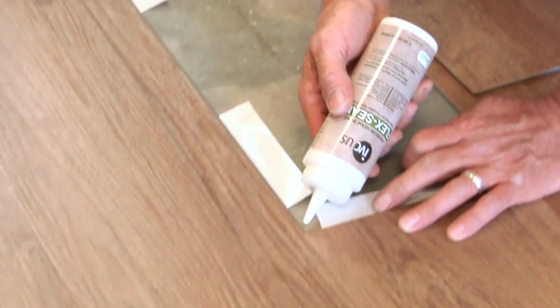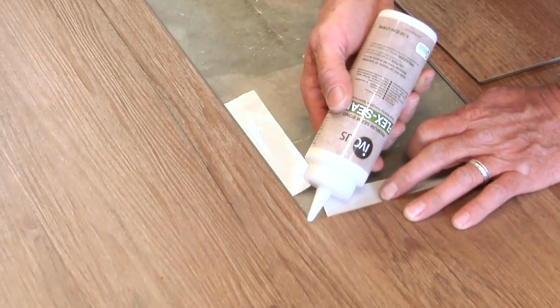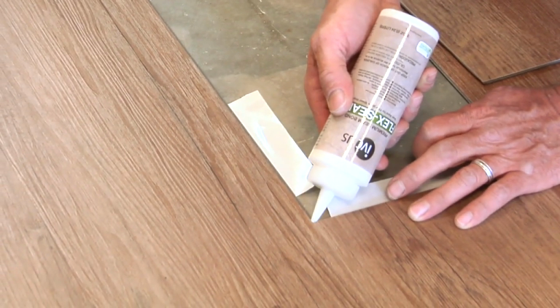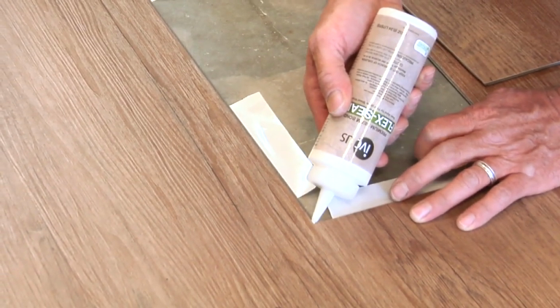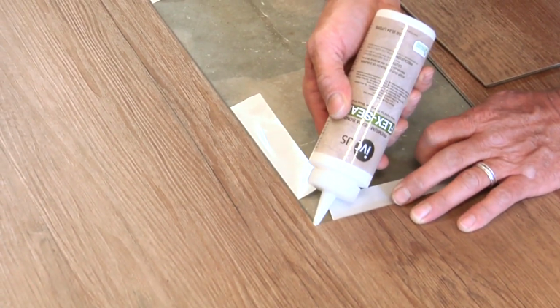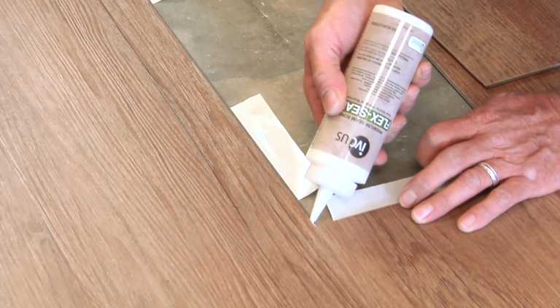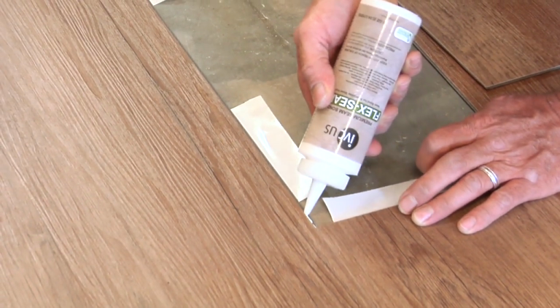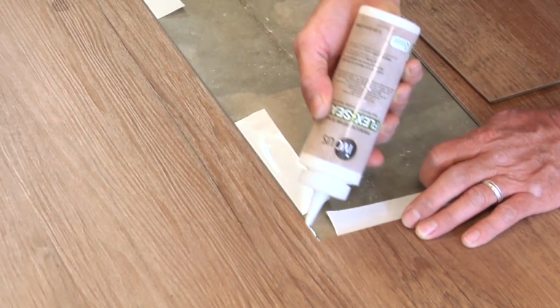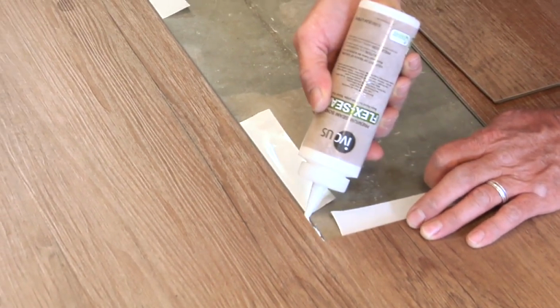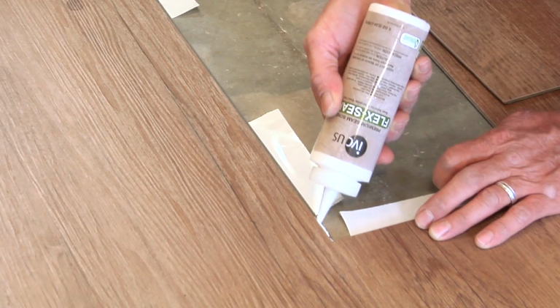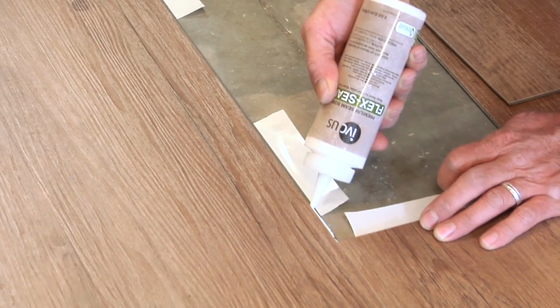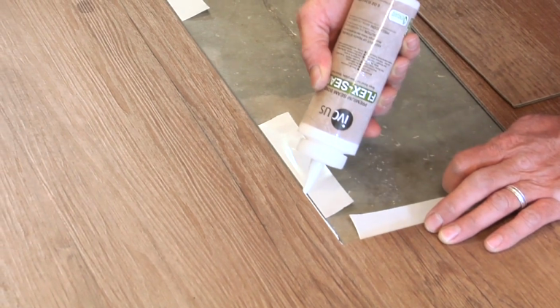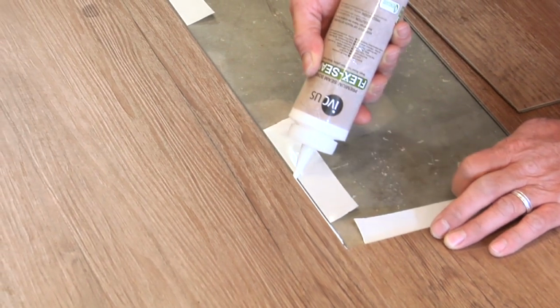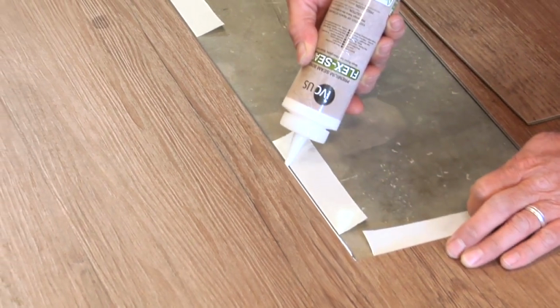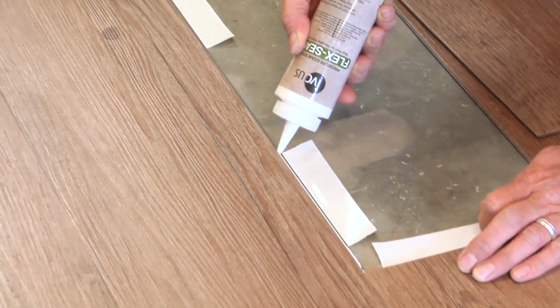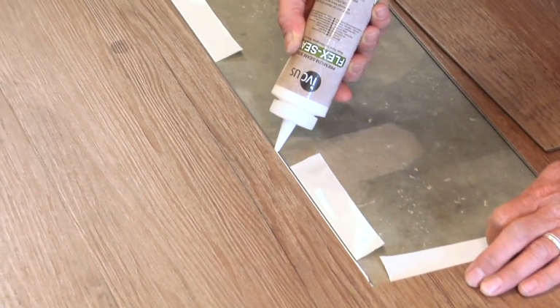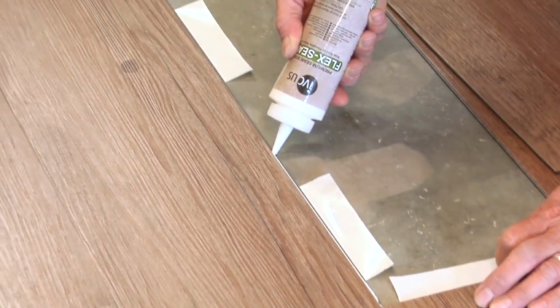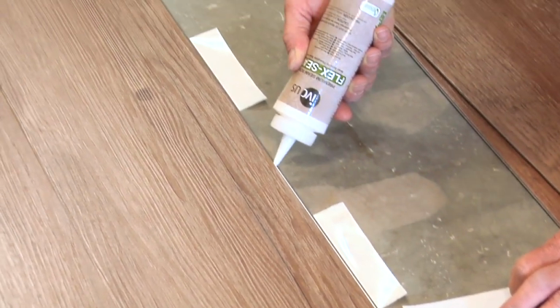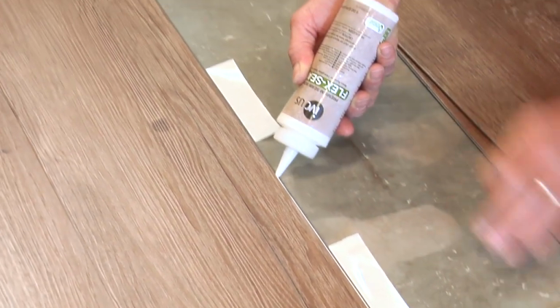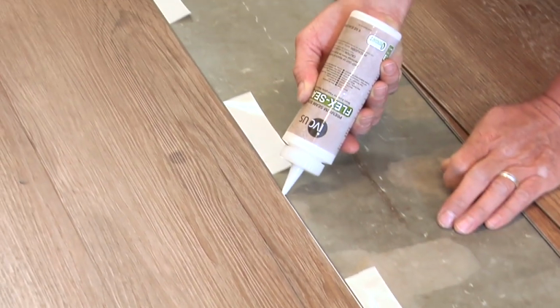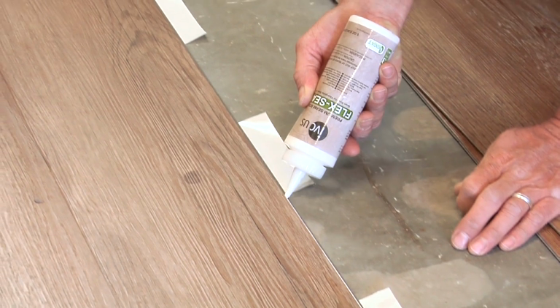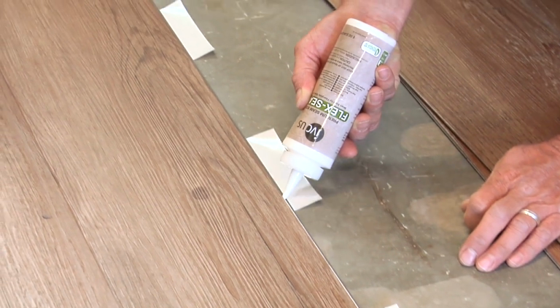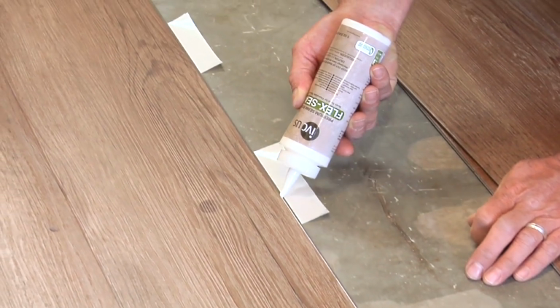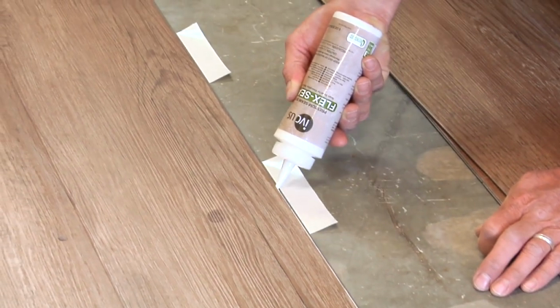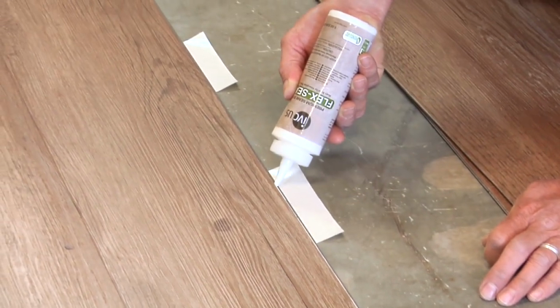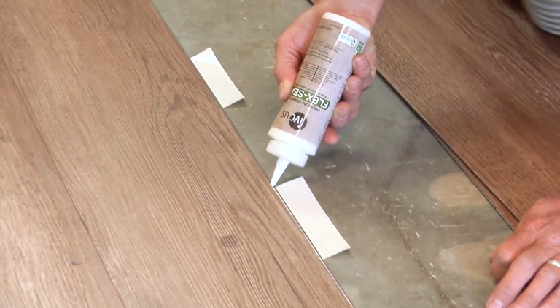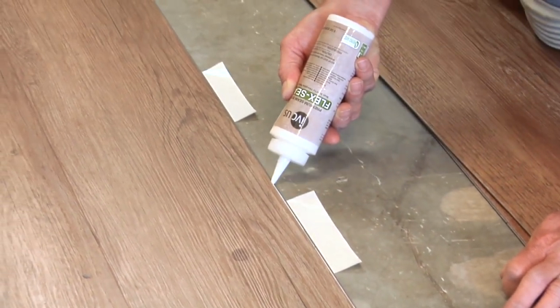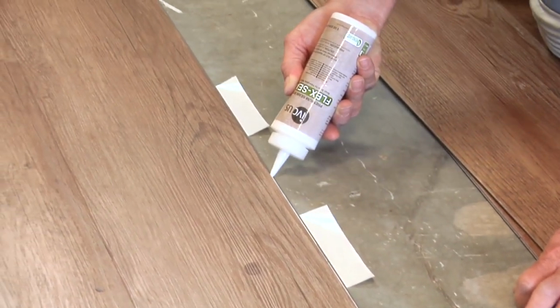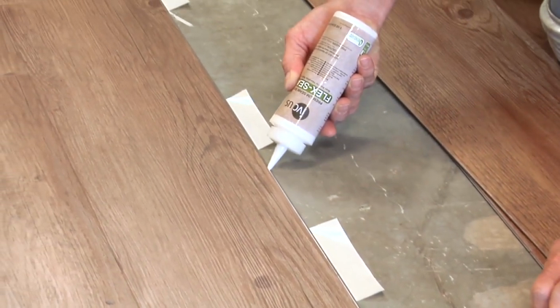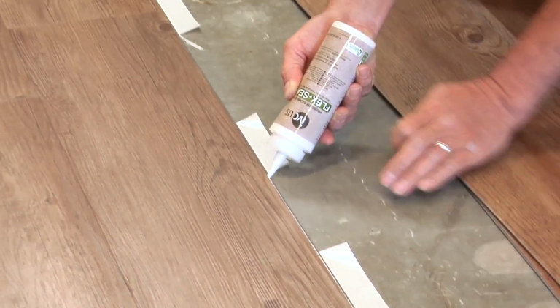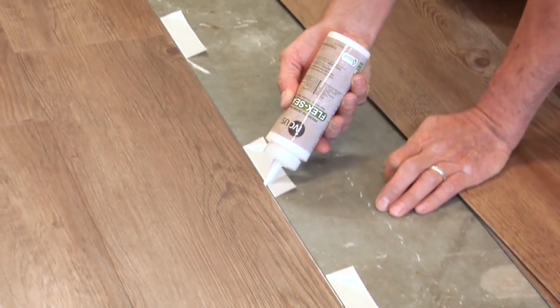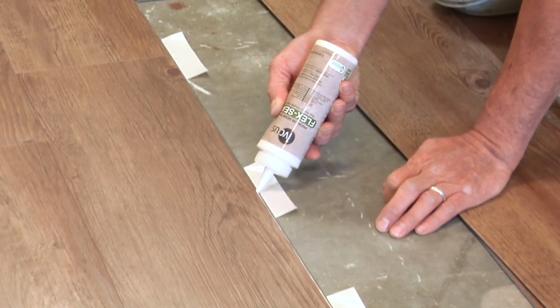Using IVC Flex Seam premium seam bond, or an approved secondary alternative such as Taylor 2062, run a small bead of sealer on the groove edge of the planks or tiles on the existing floor where the replacement plank or tile that has the lips cut off will rest.